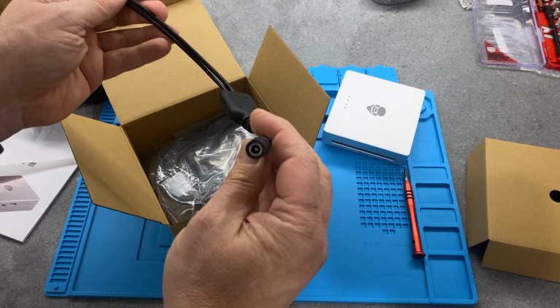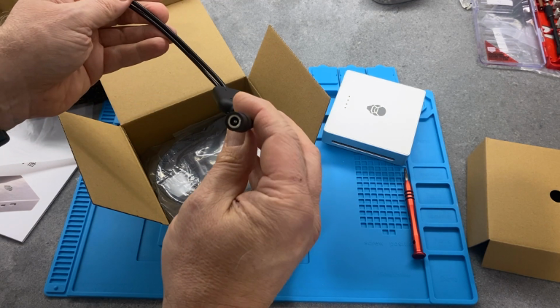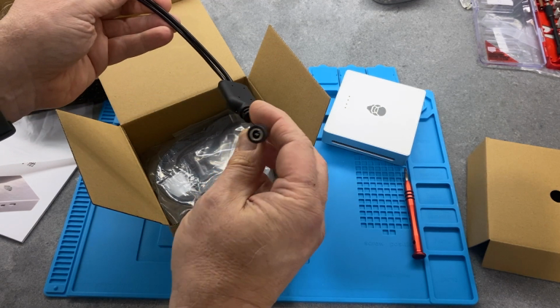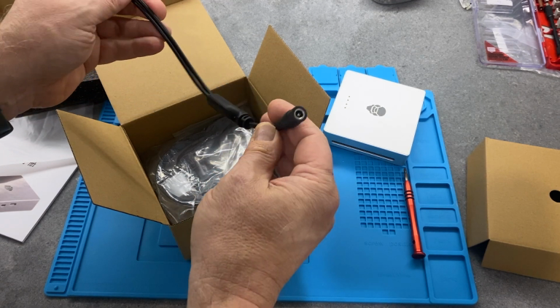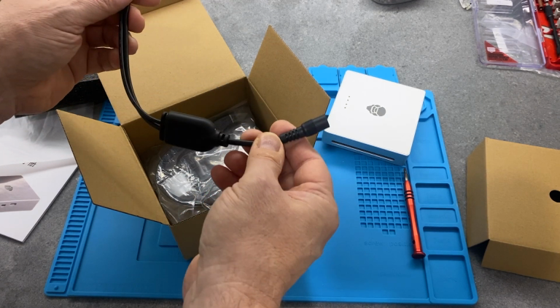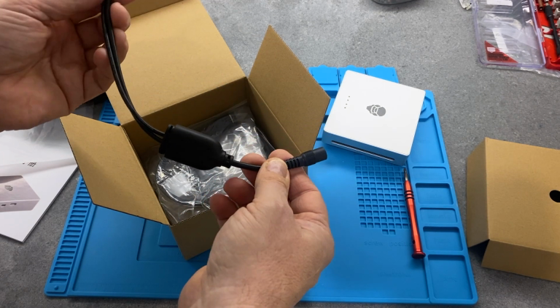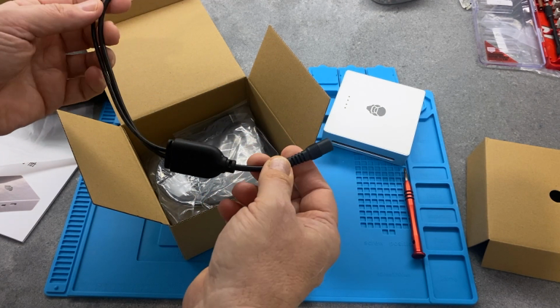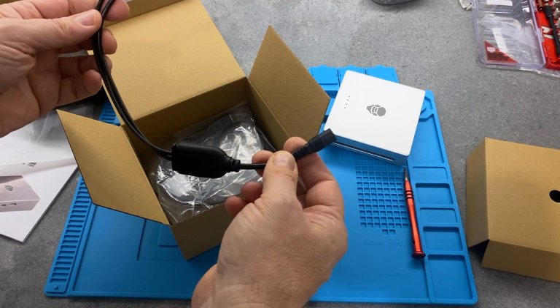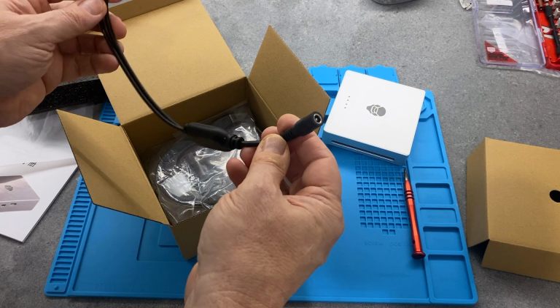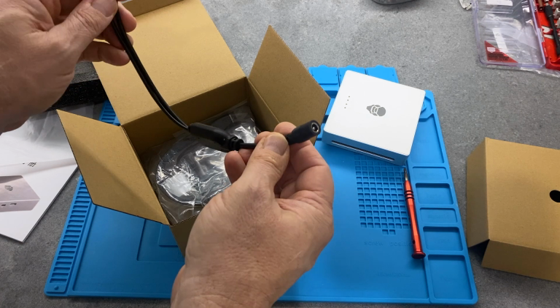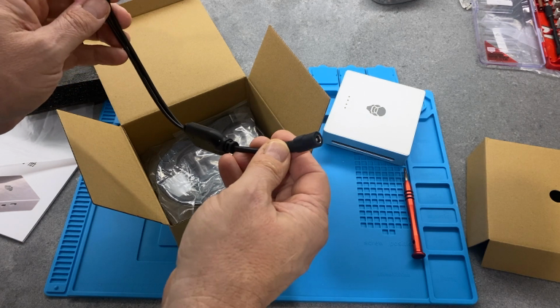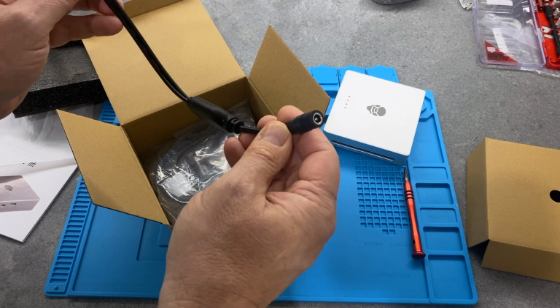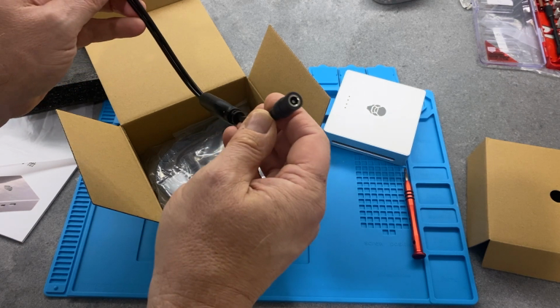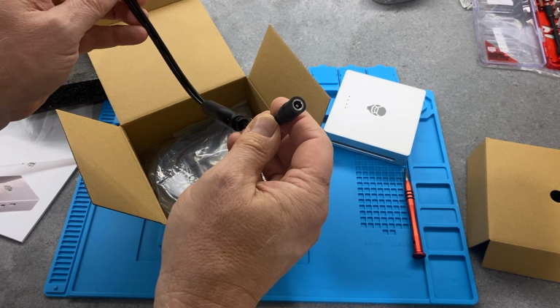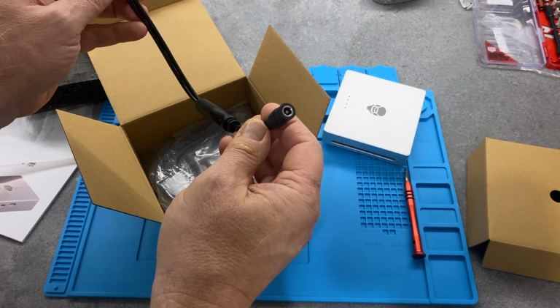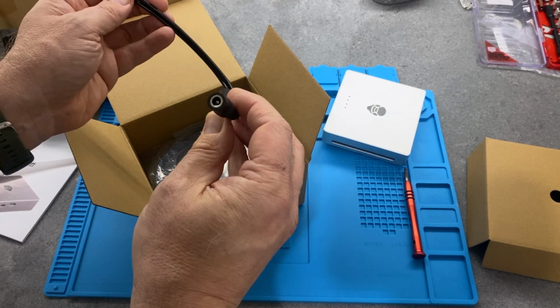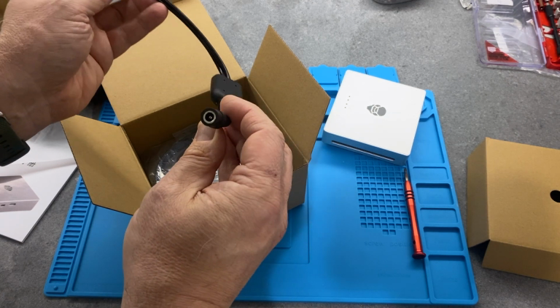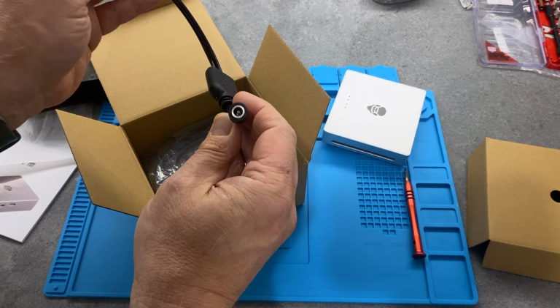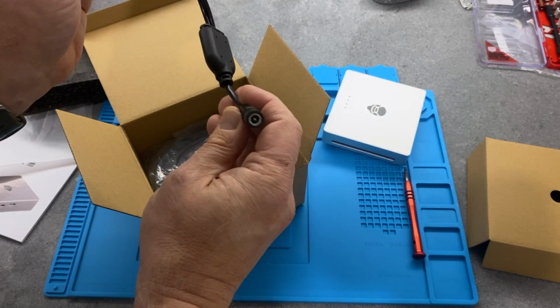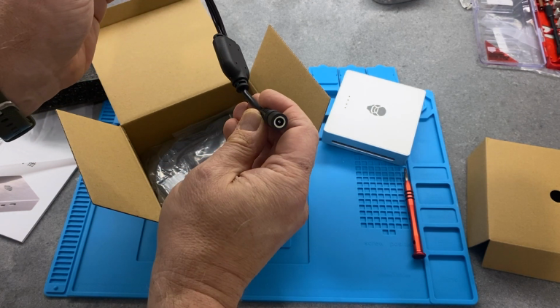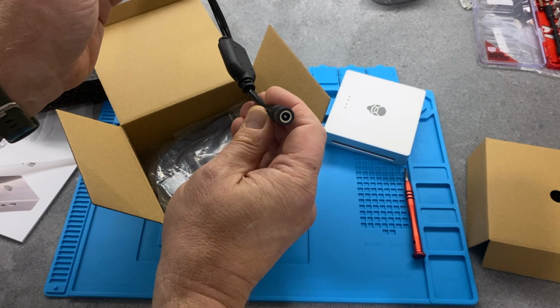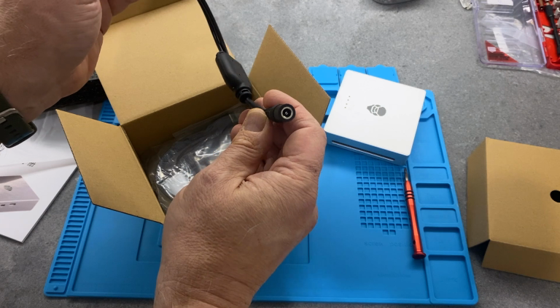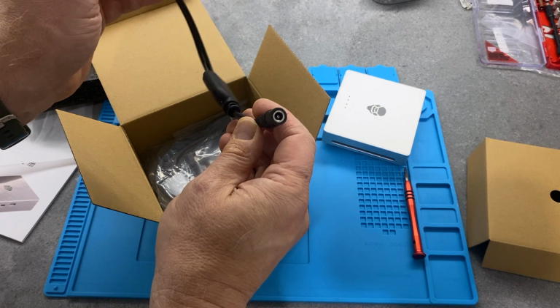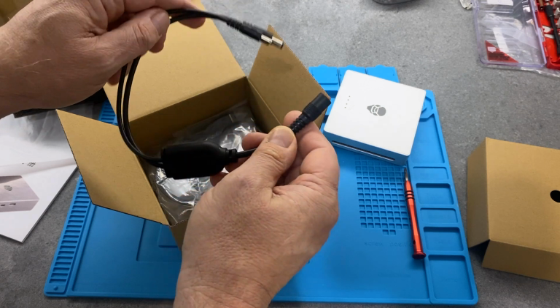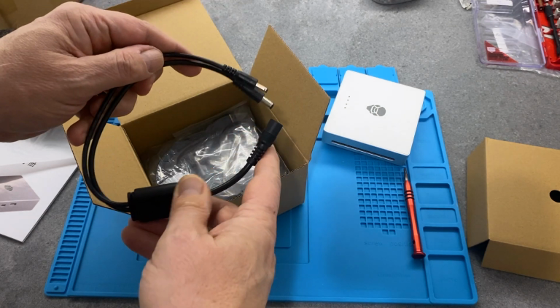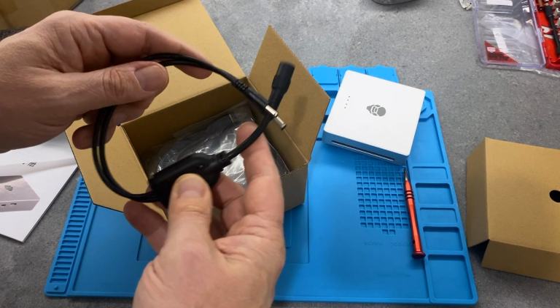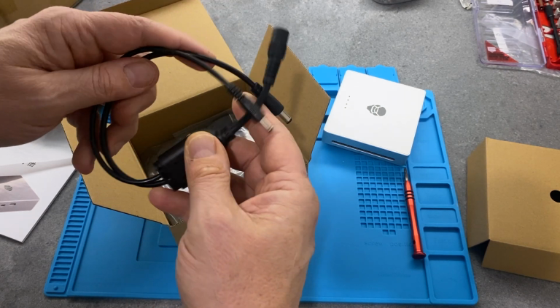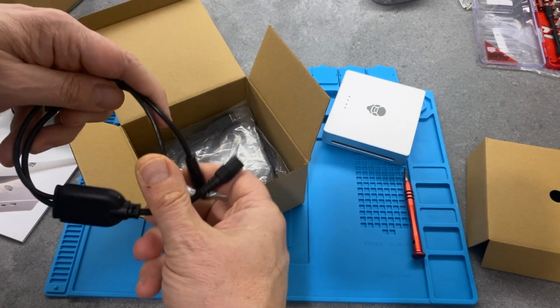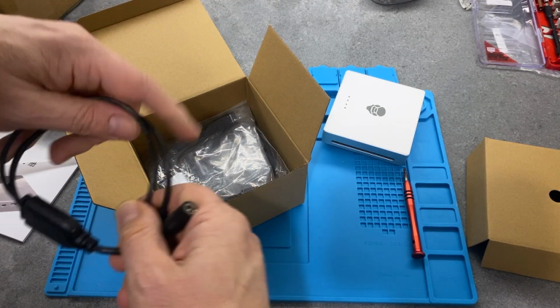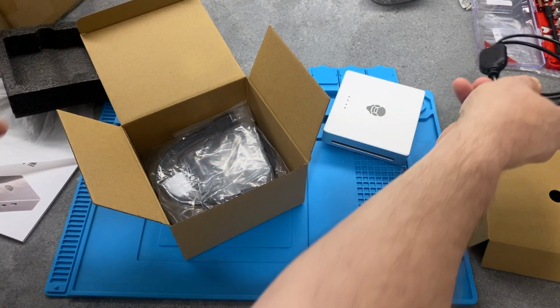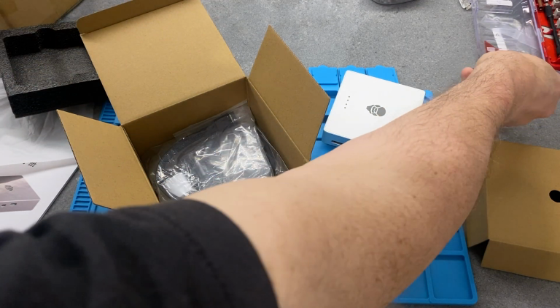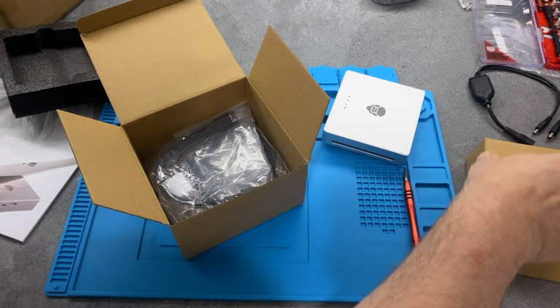I'm going to give this a go on the PC I'm planning to use this with, which is a Minisforum MS01. I'm not sure if it's the same size barrel connector, but we'll definitely give that a try.